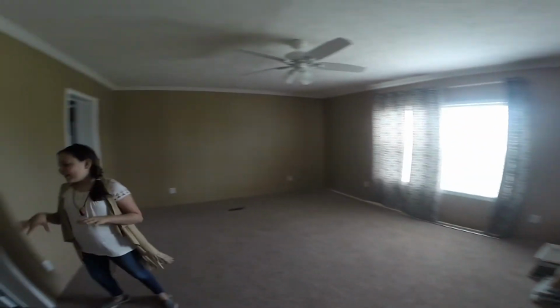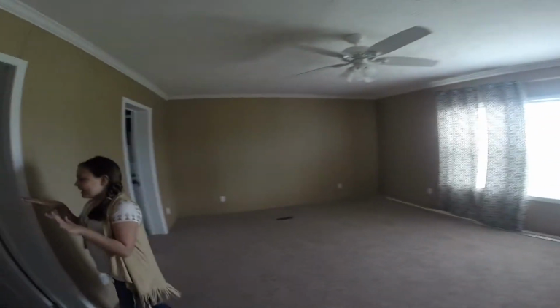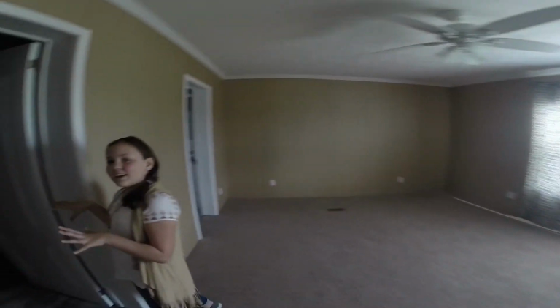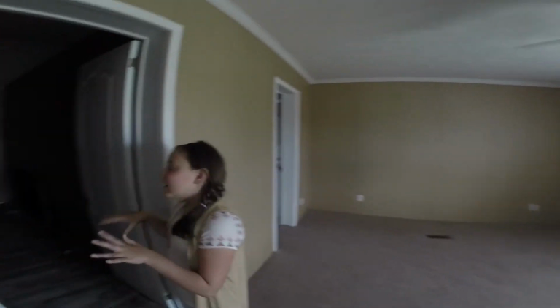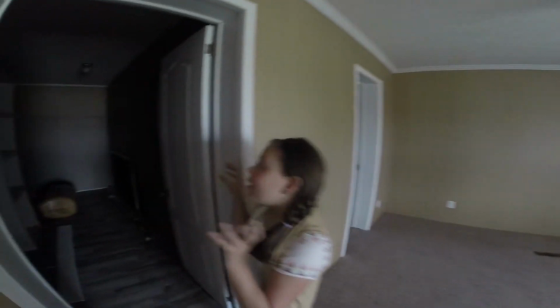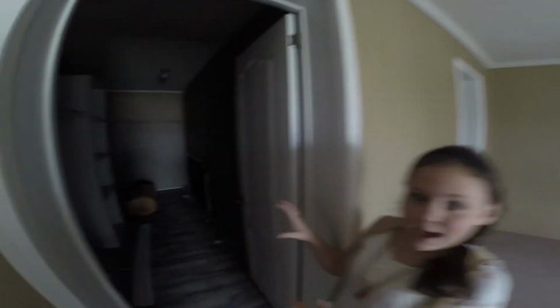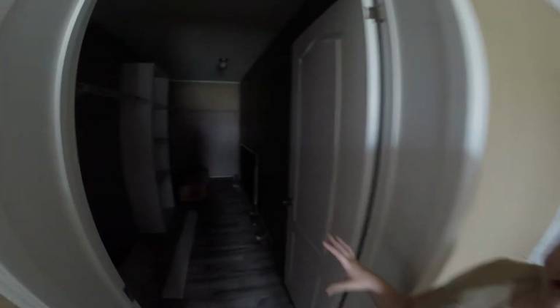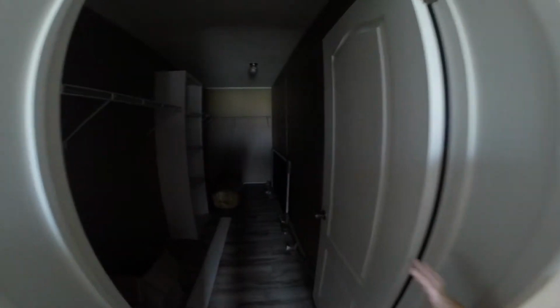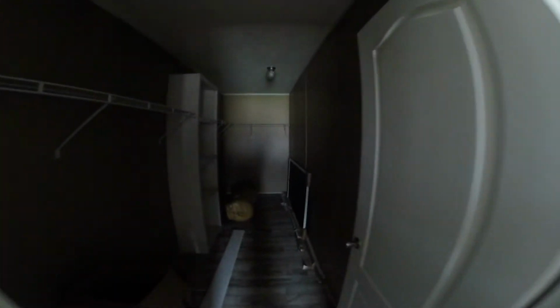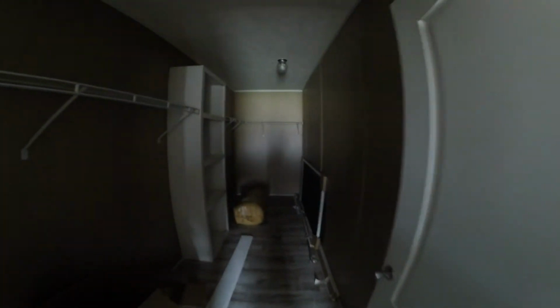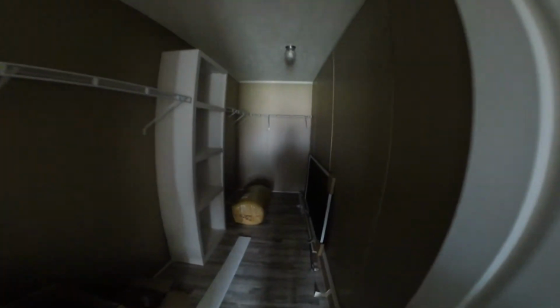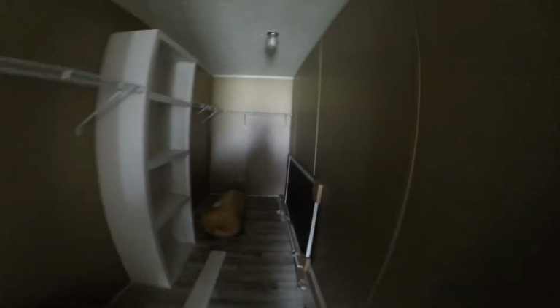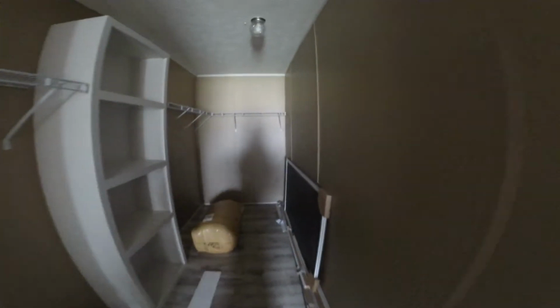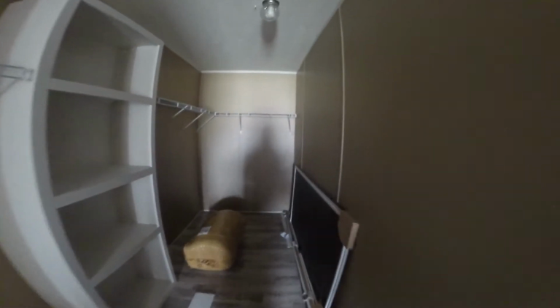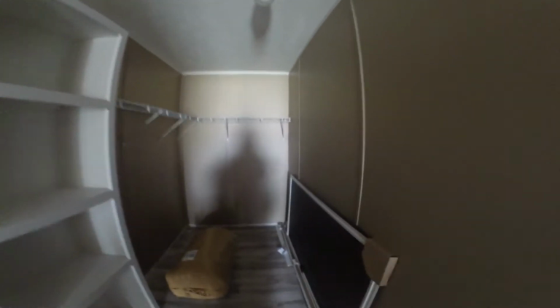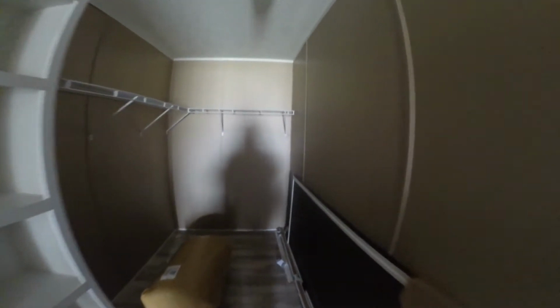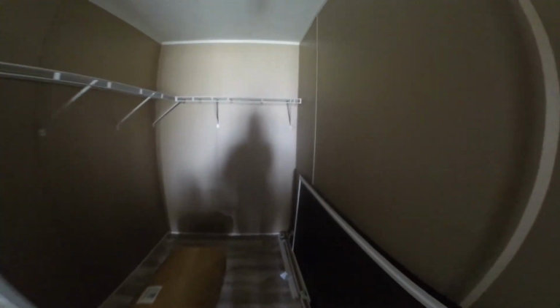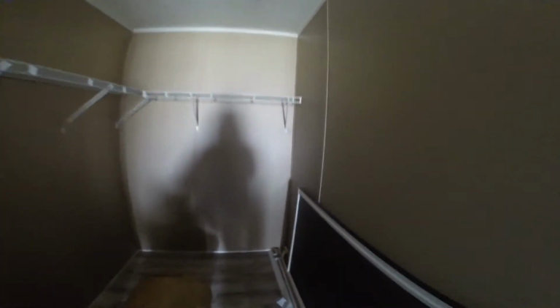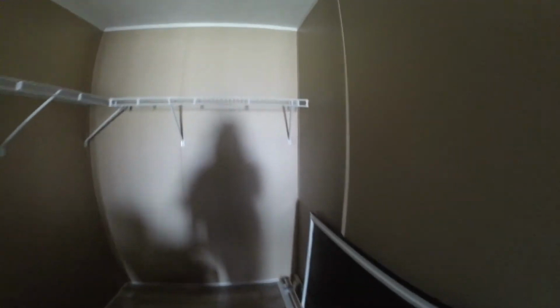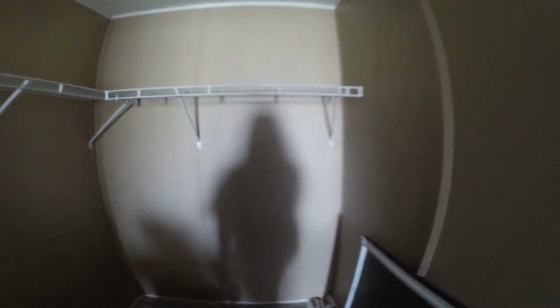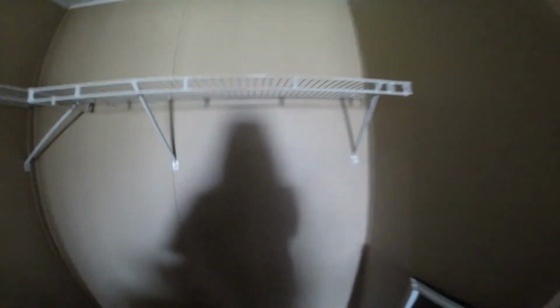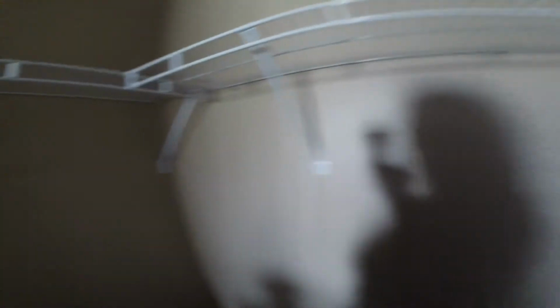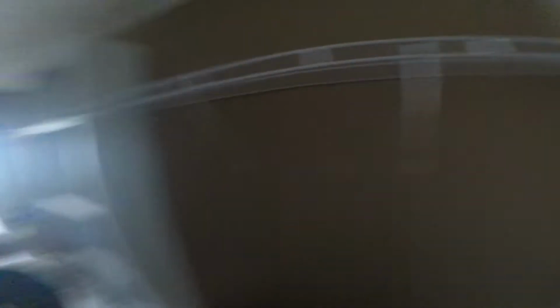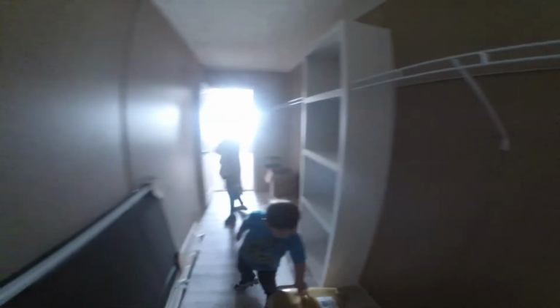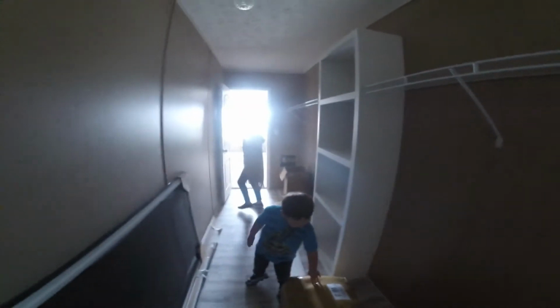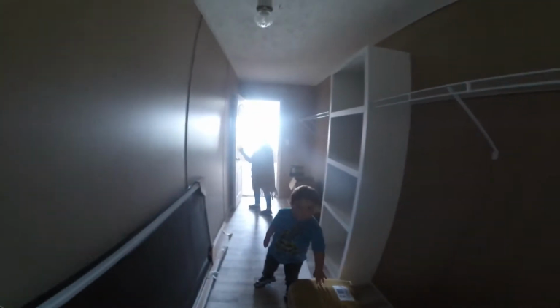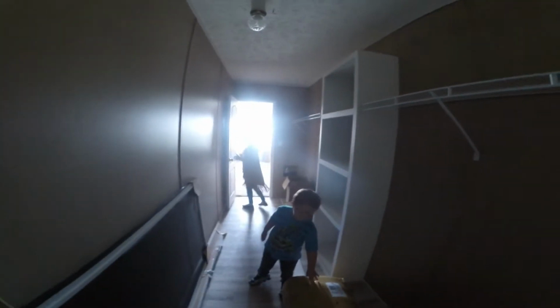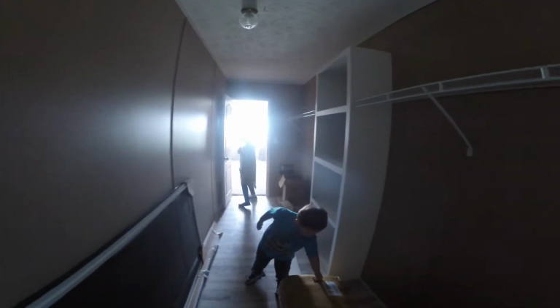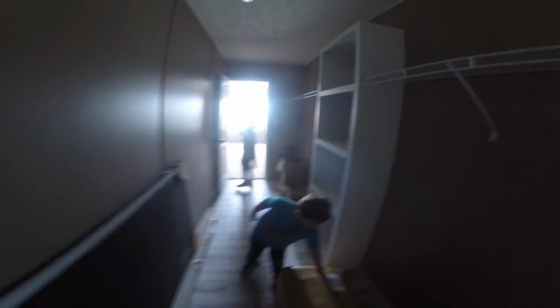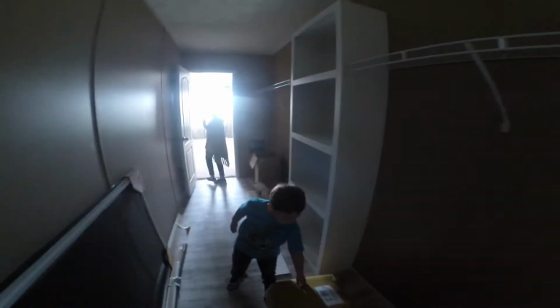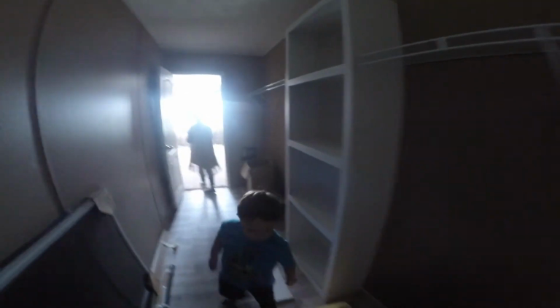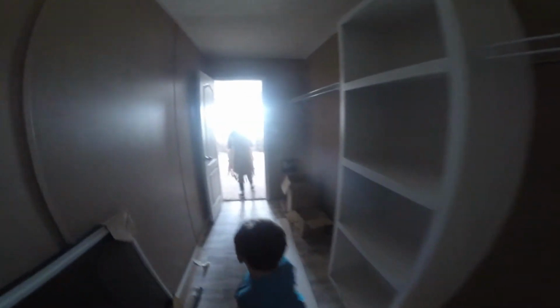And then here is the master closet. It is so, so big — it is so big.